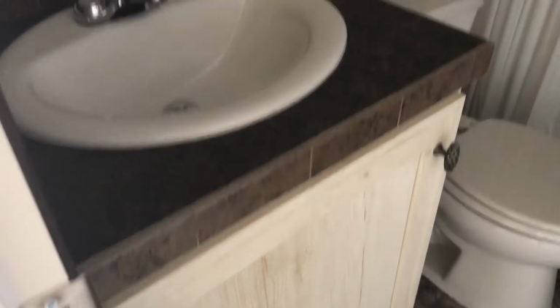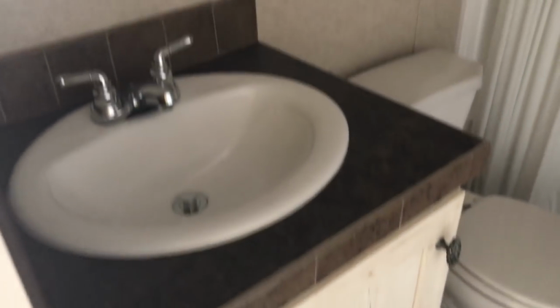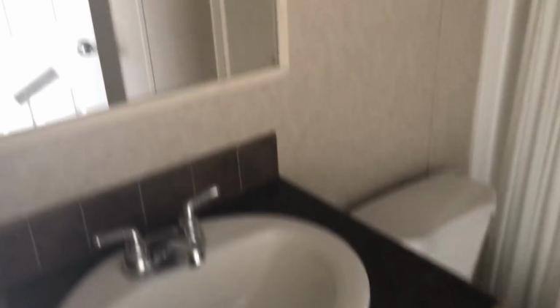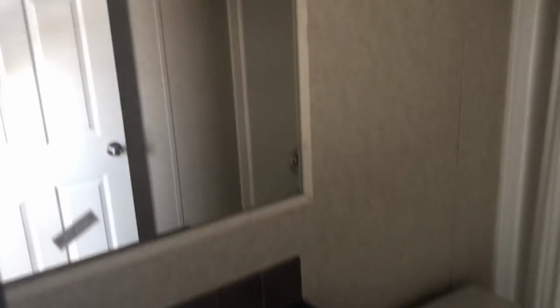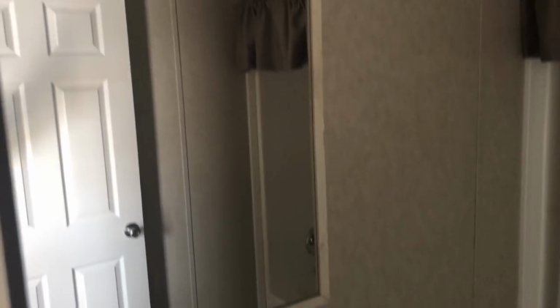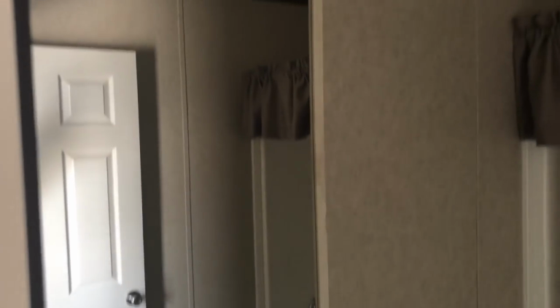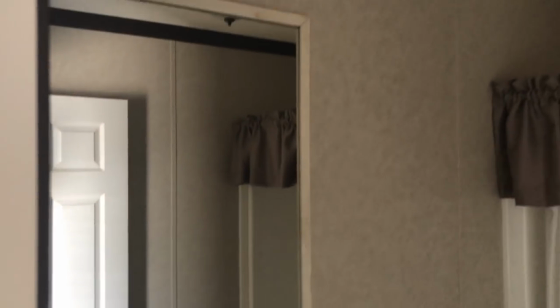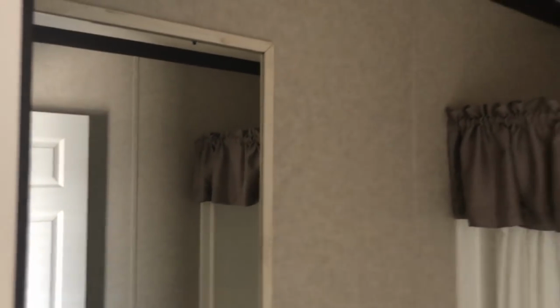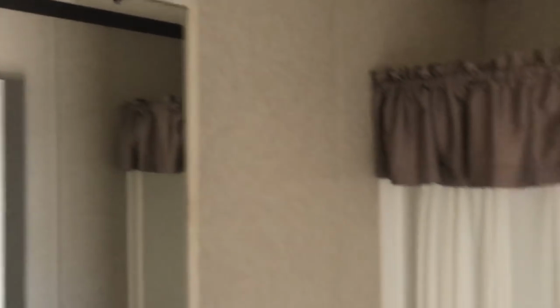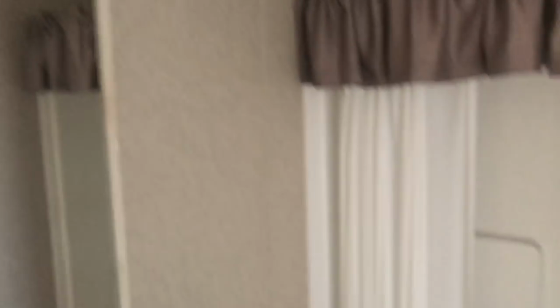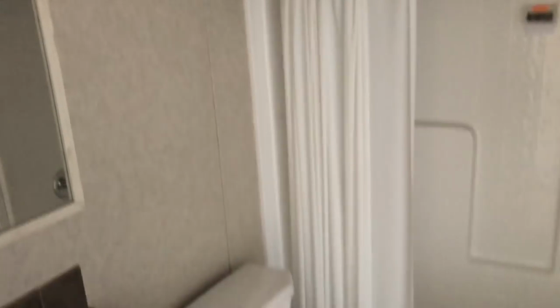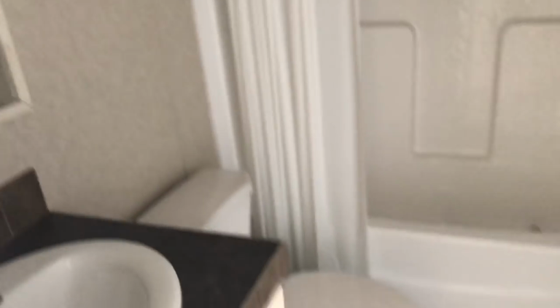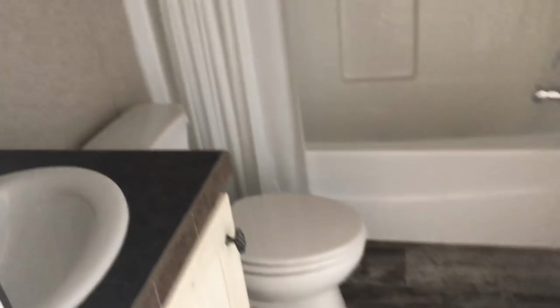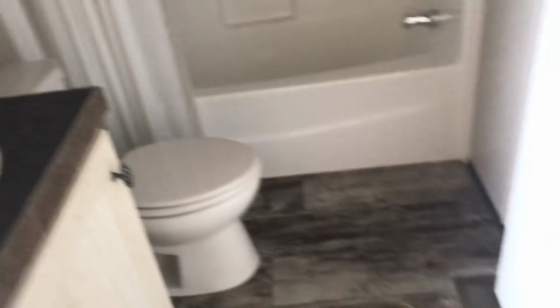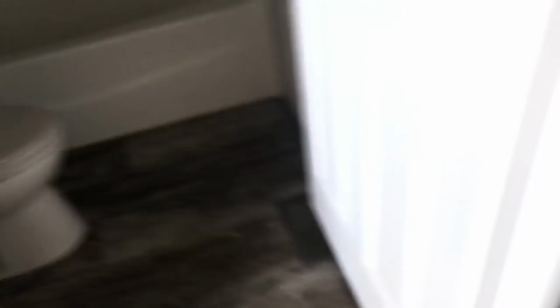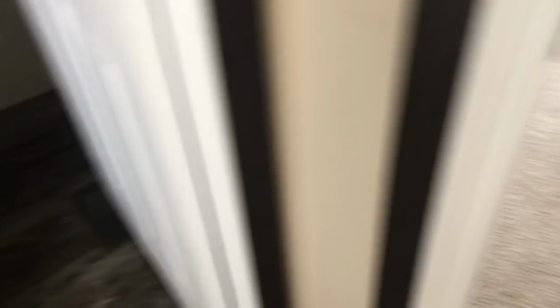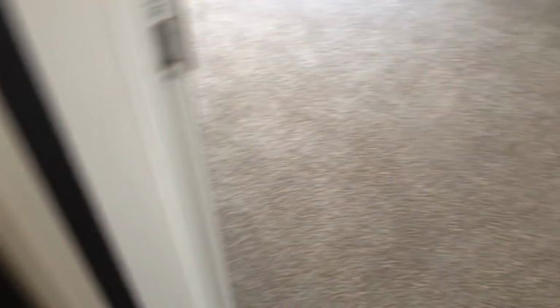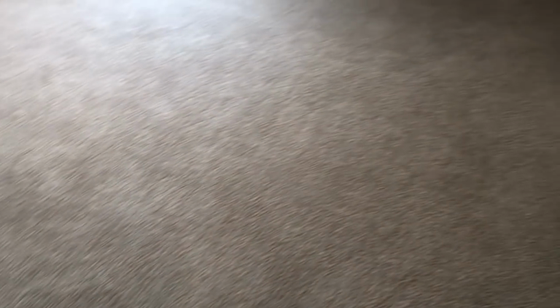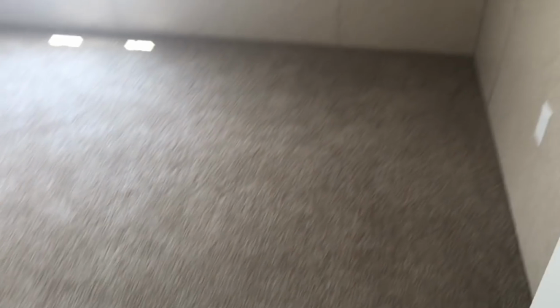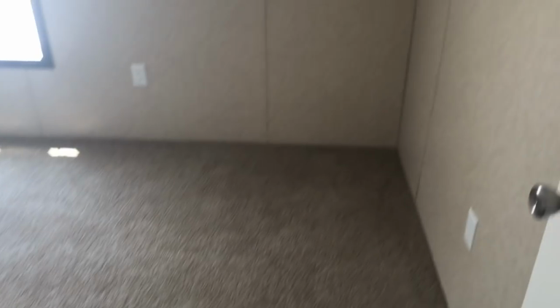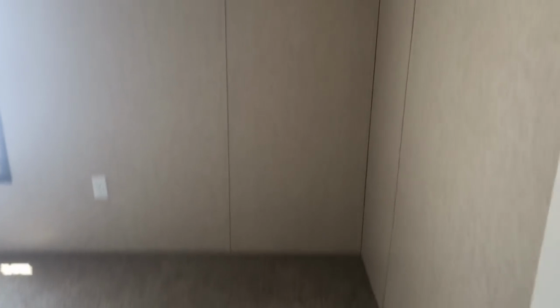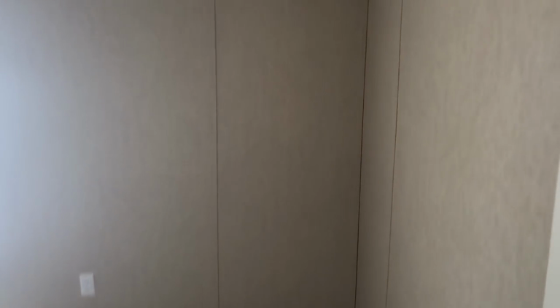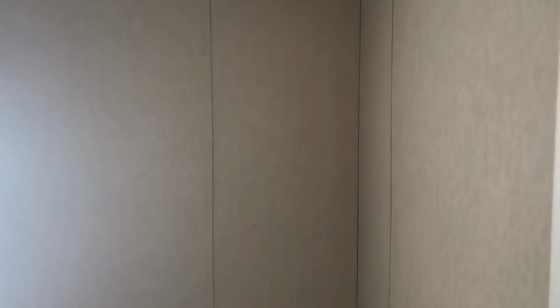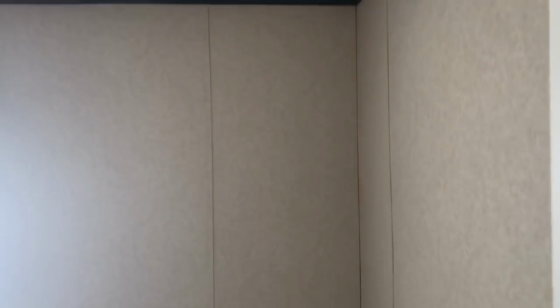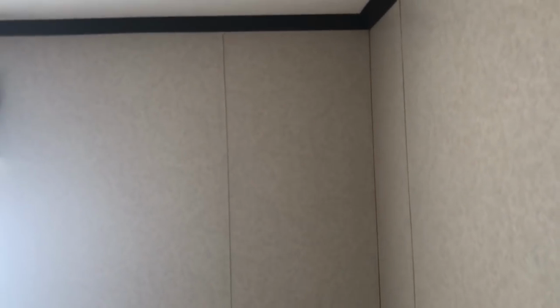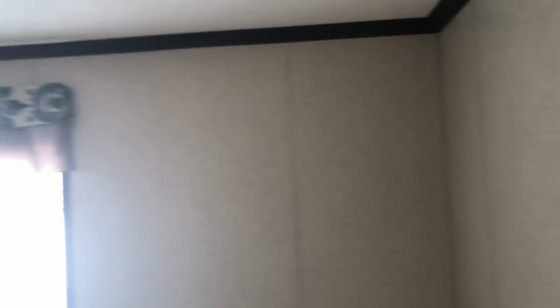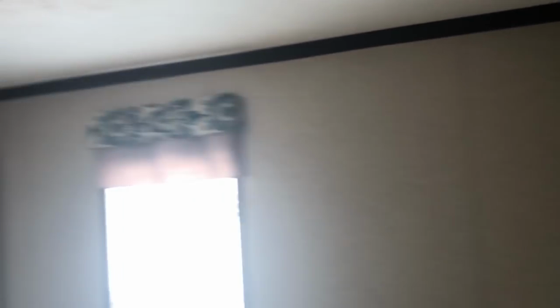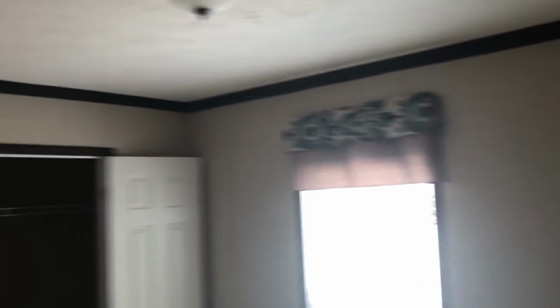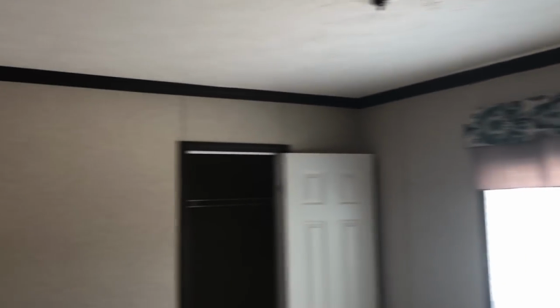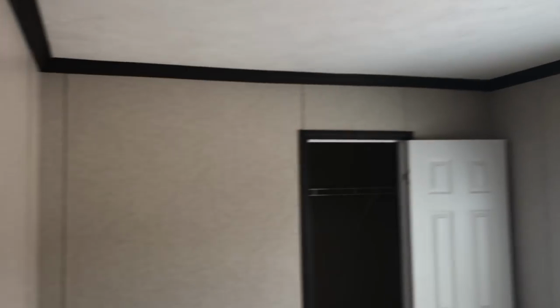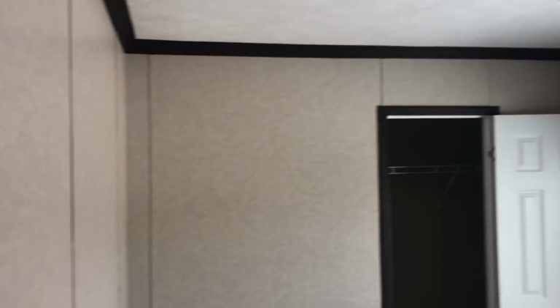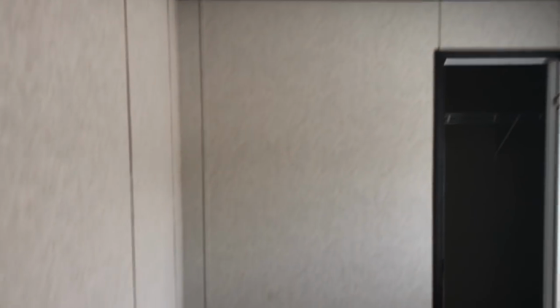I feel like there's no wasted space in this home. I think they really put this floor plan together really well. Here's your second bedroom.